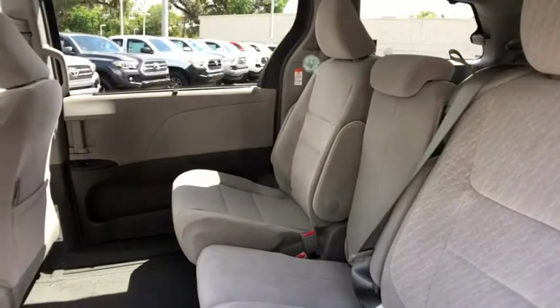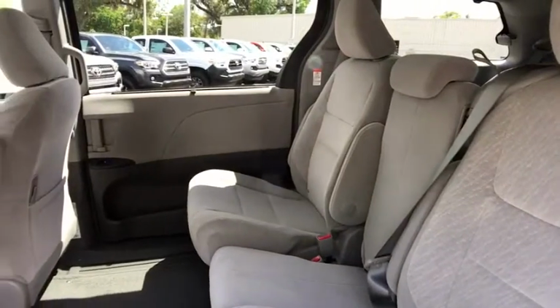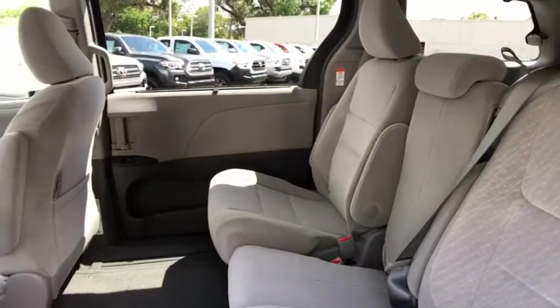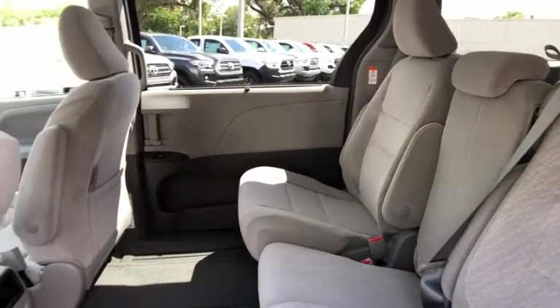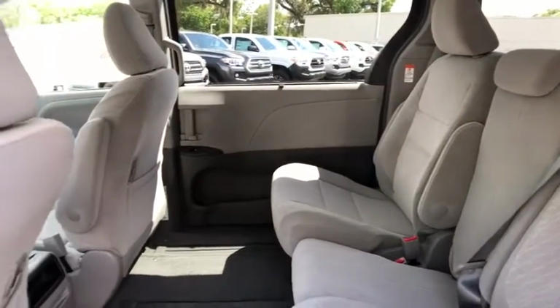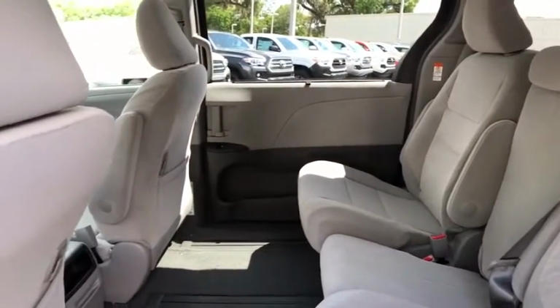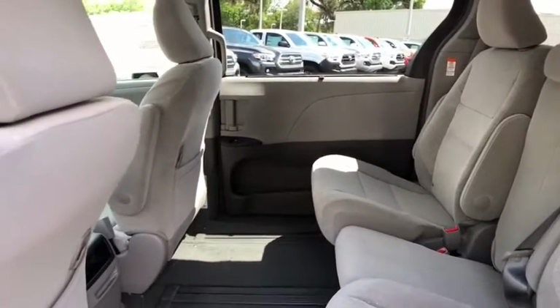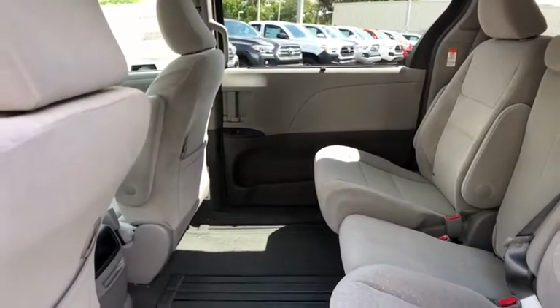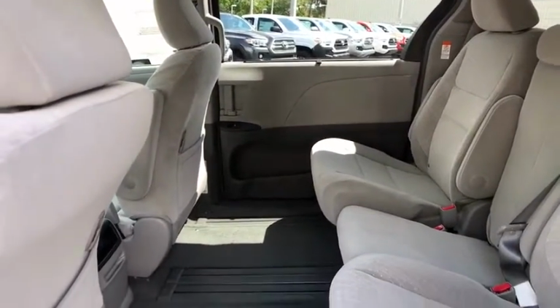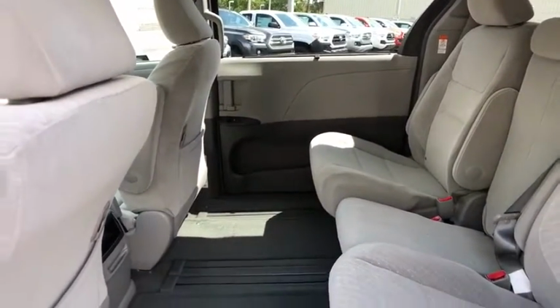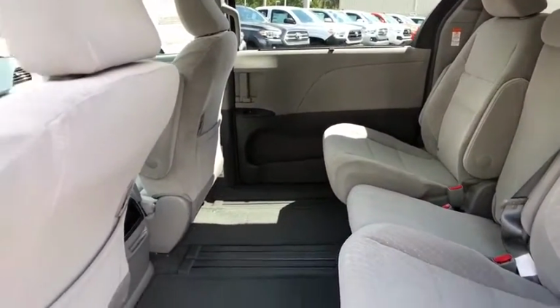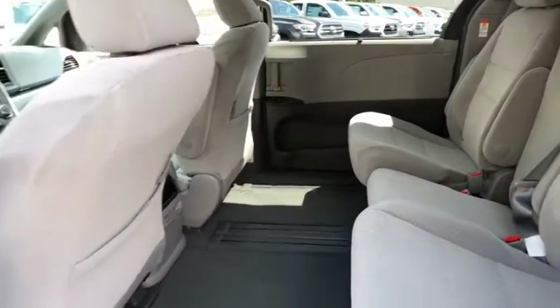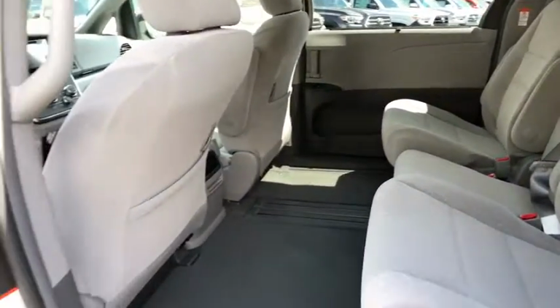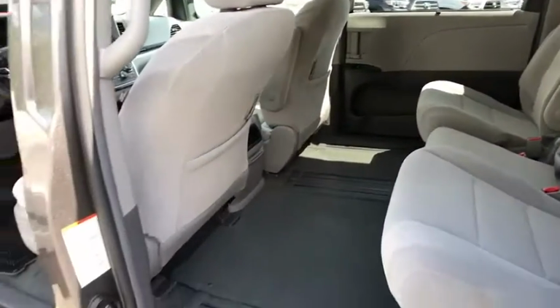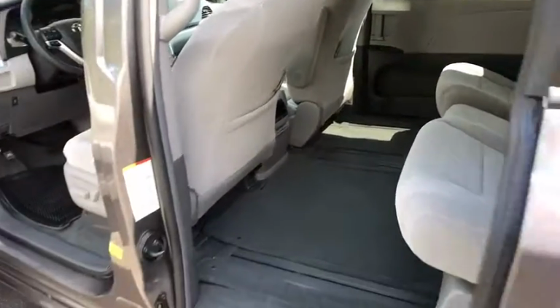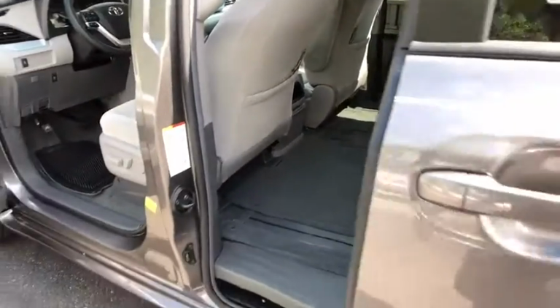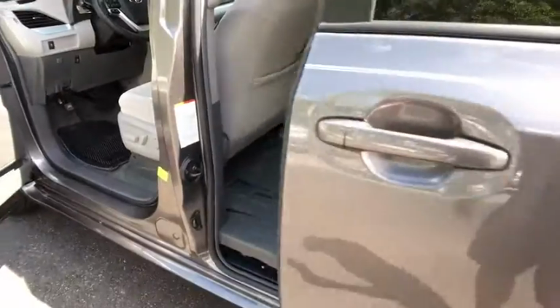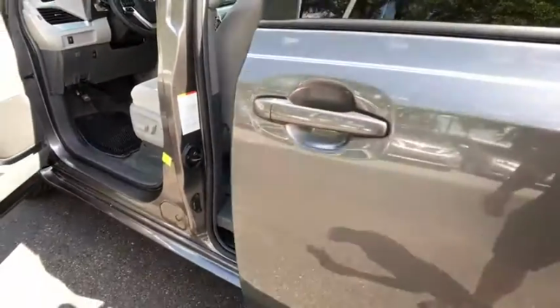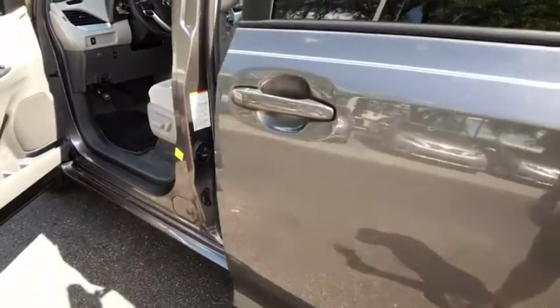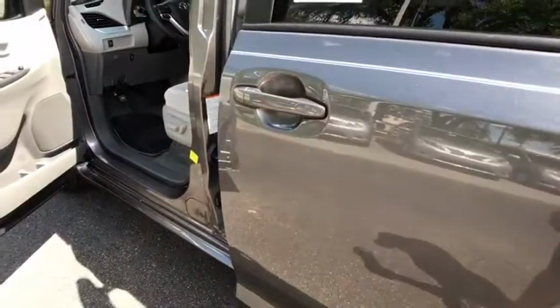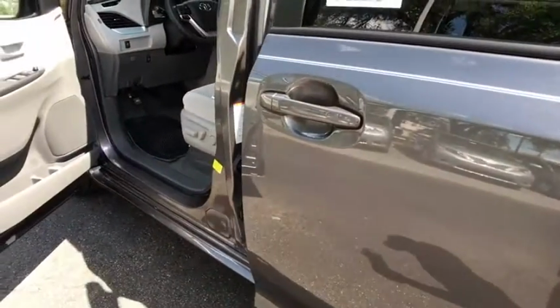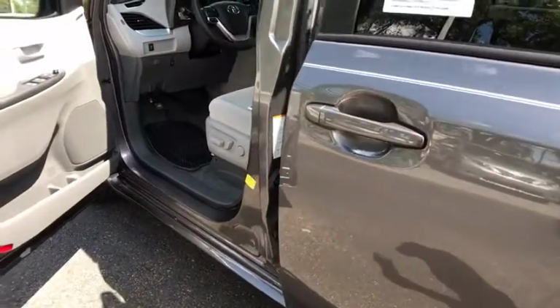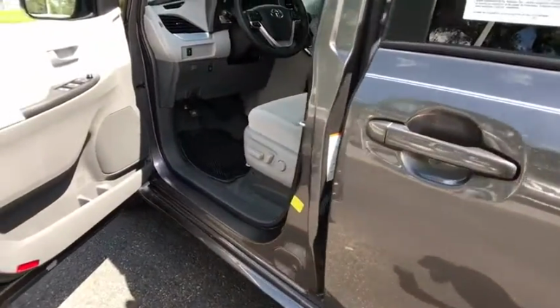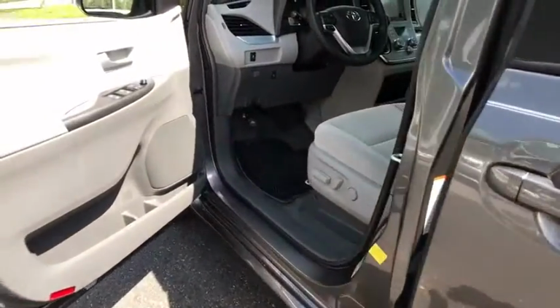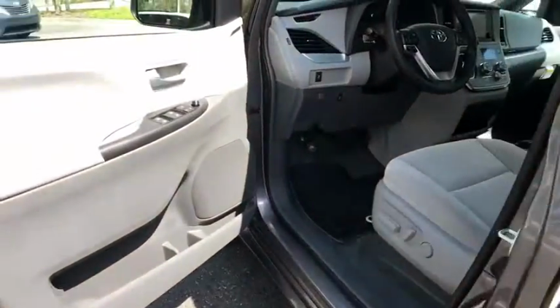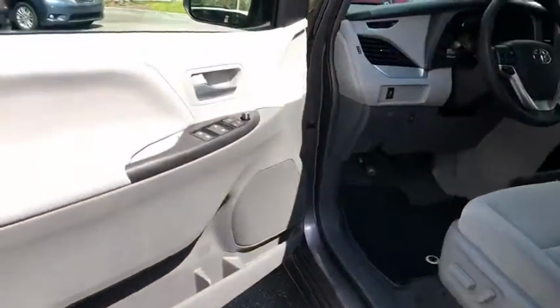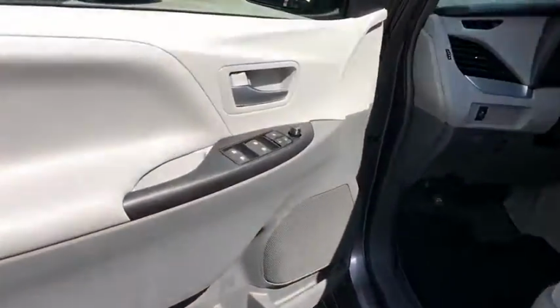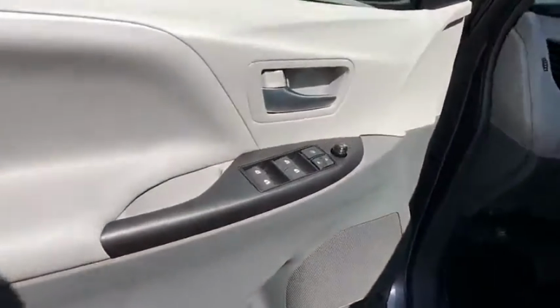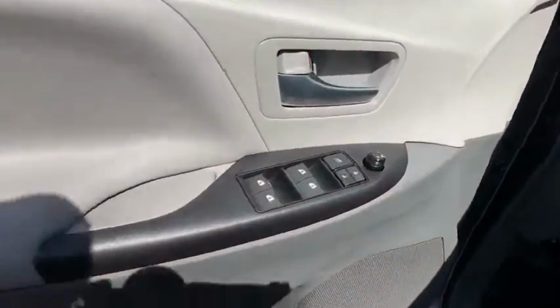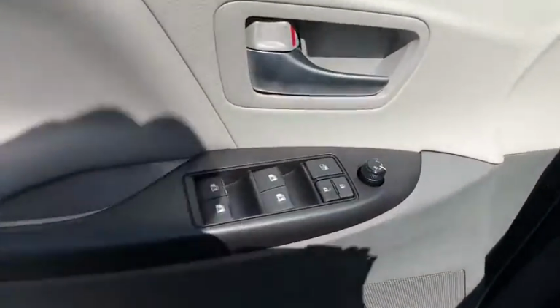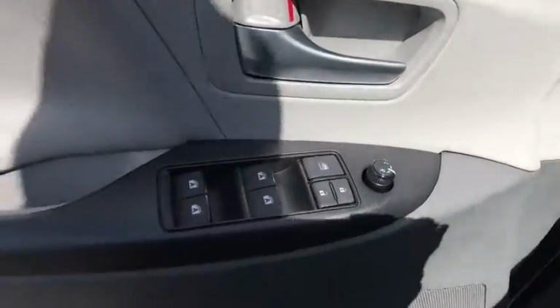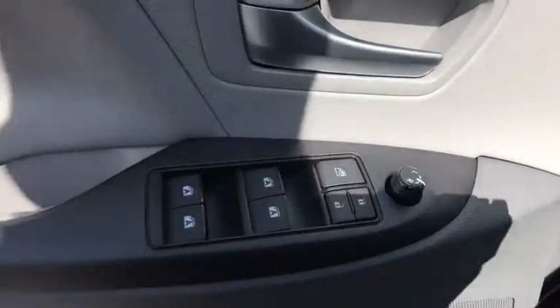Cruise Control, Auto-Dimming Rear View Mirror, AM-FM Stereo Radio, Universal Garage Door Opener, Front Wheel Drive, Rear Defrost, Climate Control, Child Safety Locks.